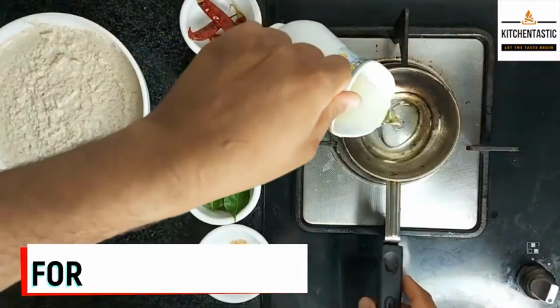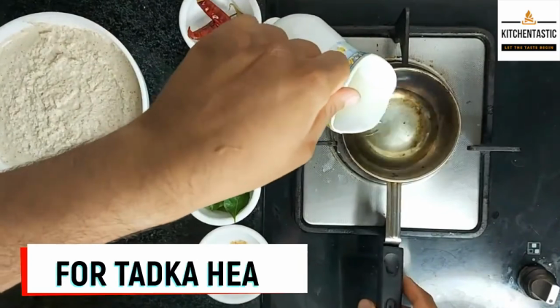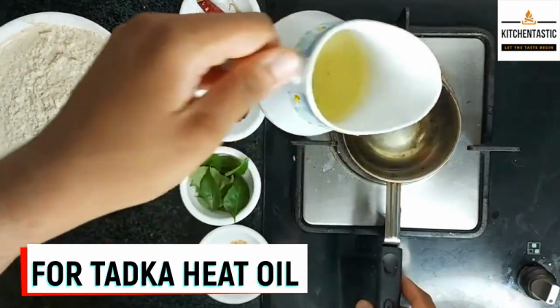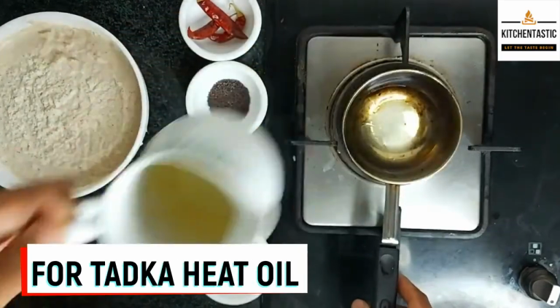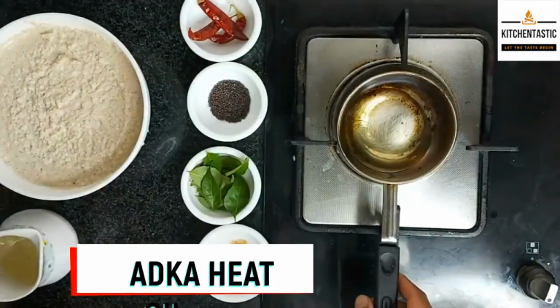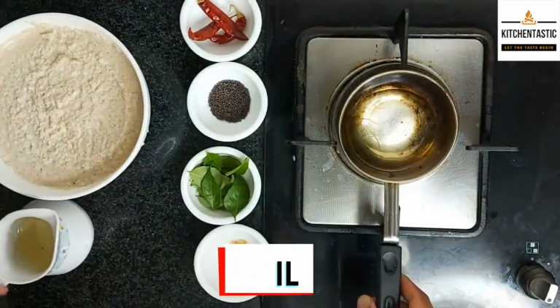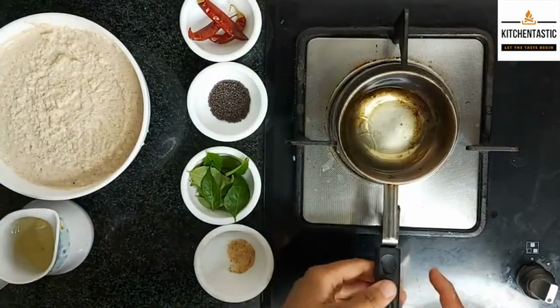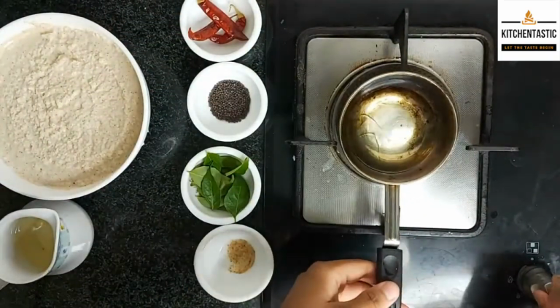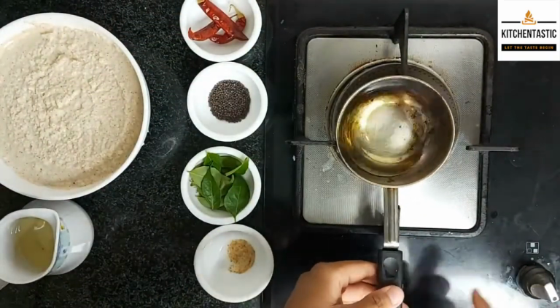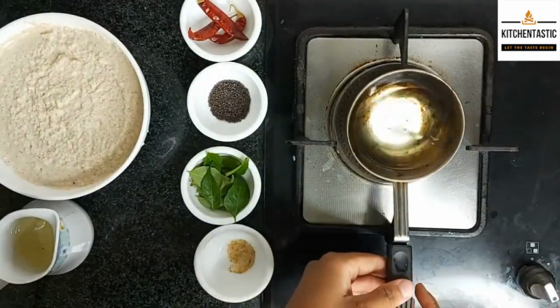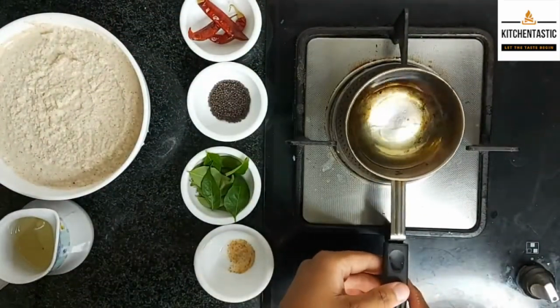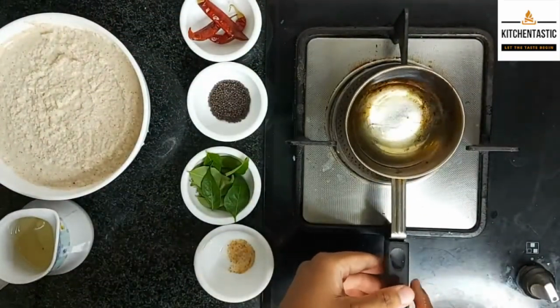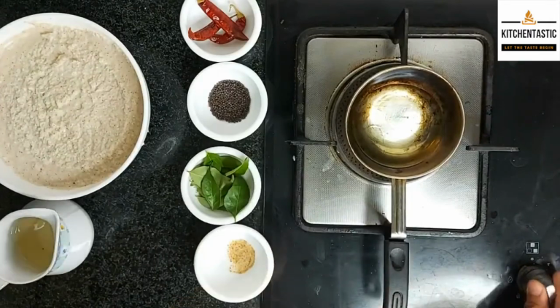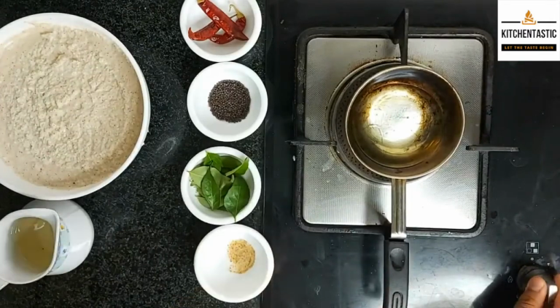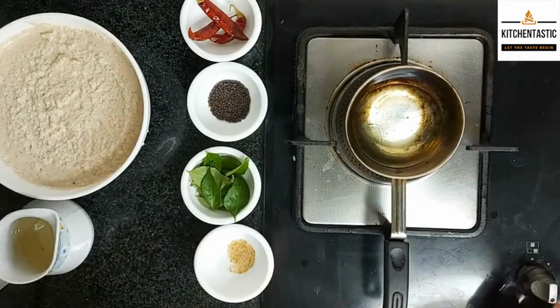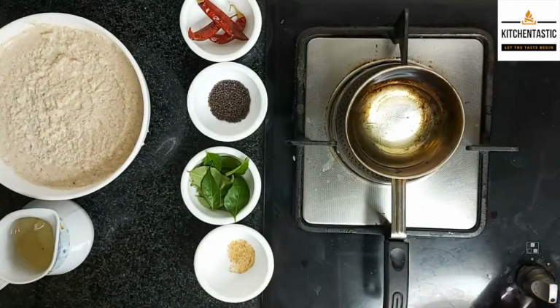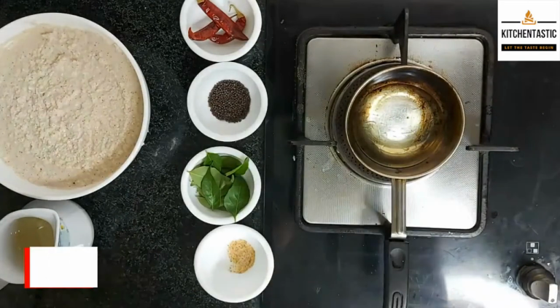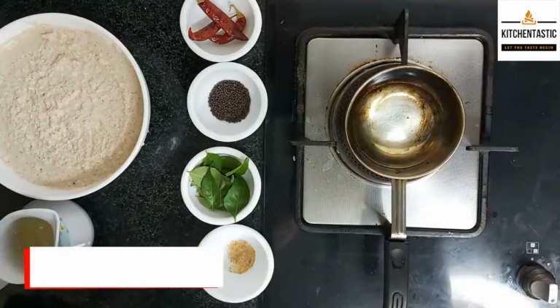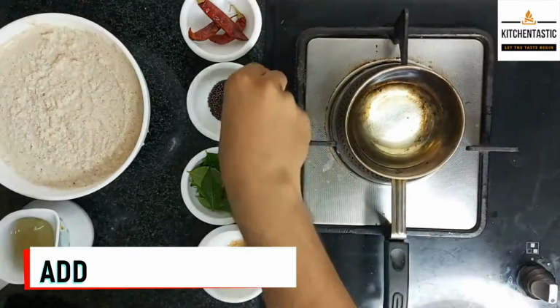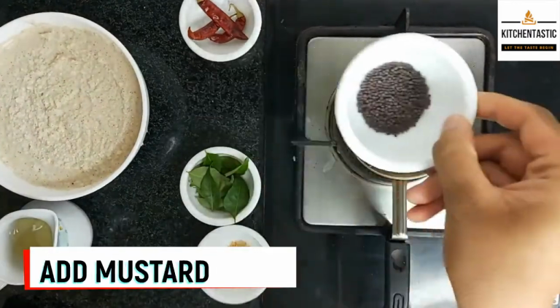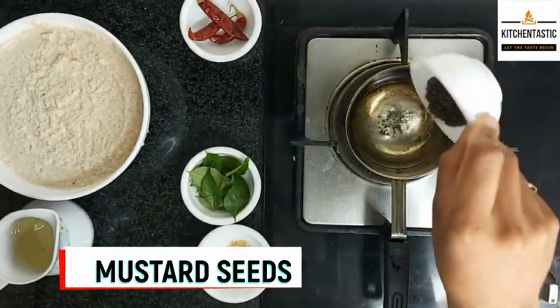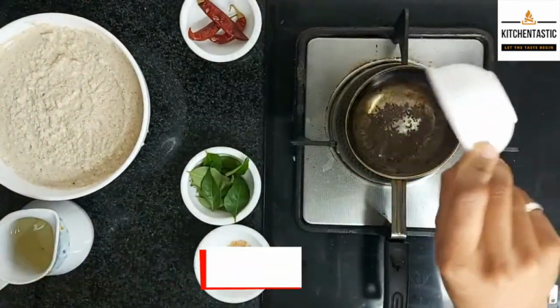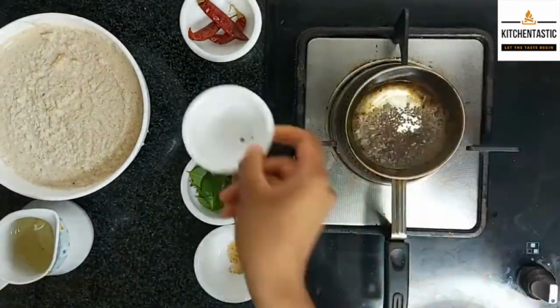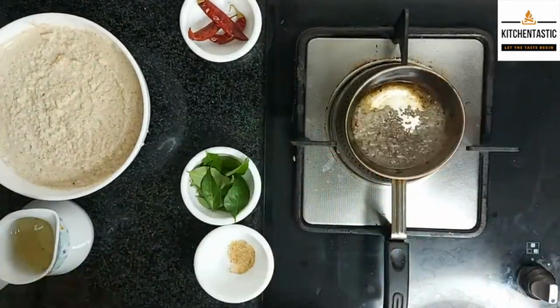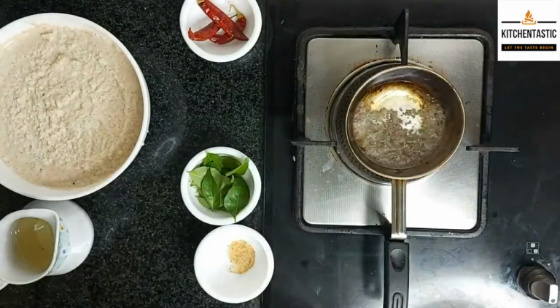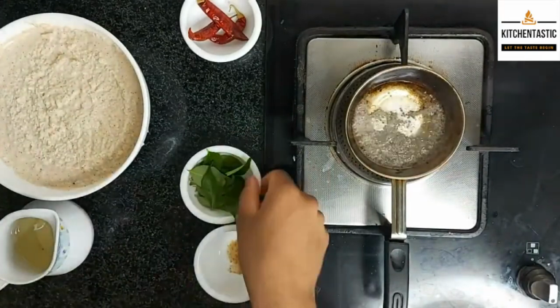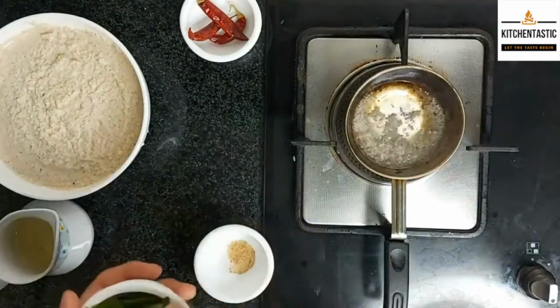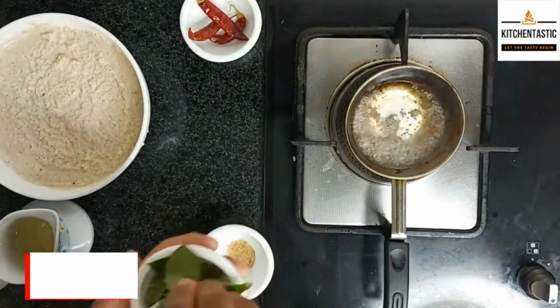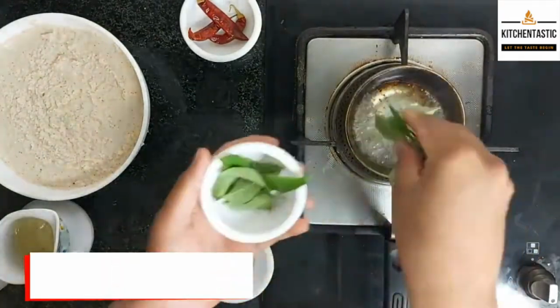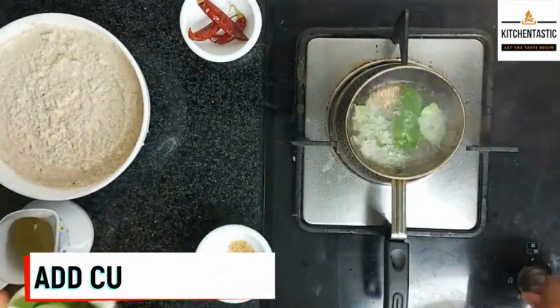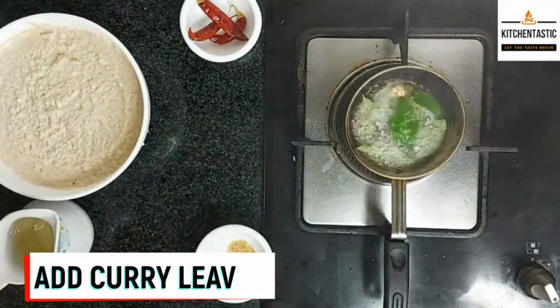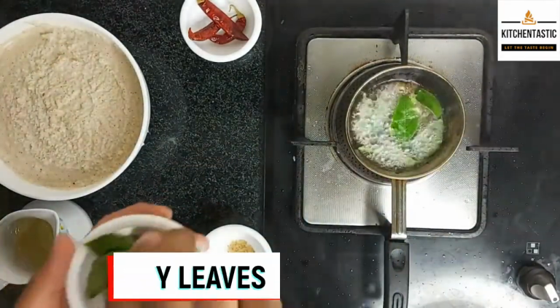To make tadka, first heat the oil, then add mustard seeds — 1 teaspoon — and 10 to 12 curry leaves.